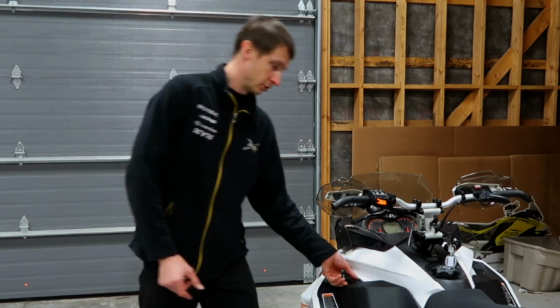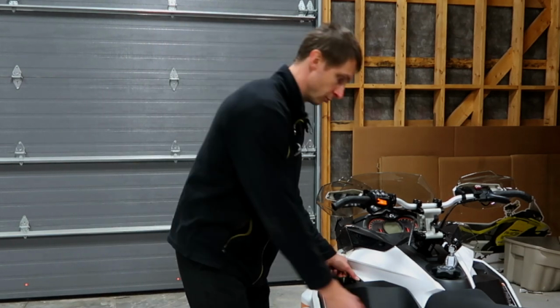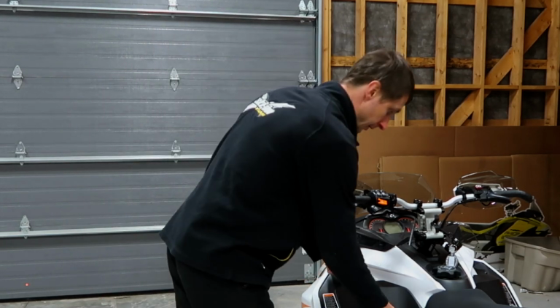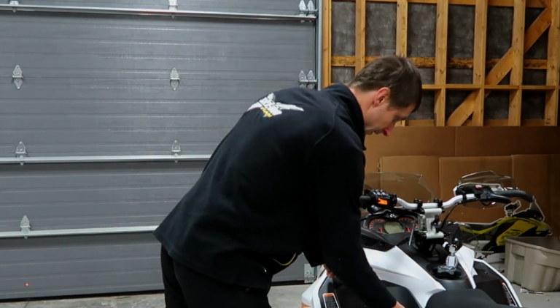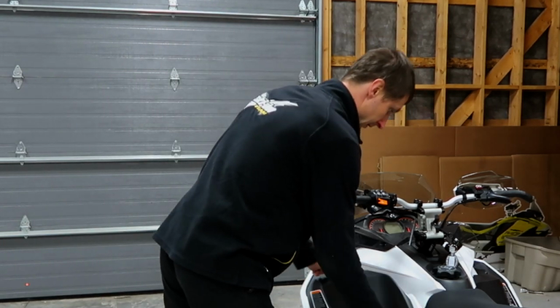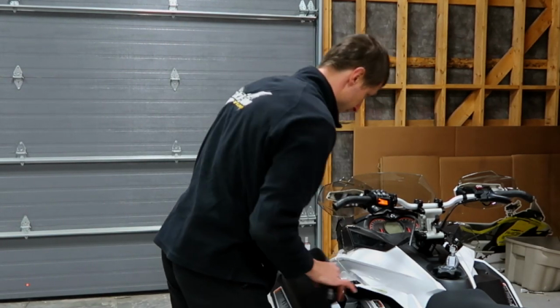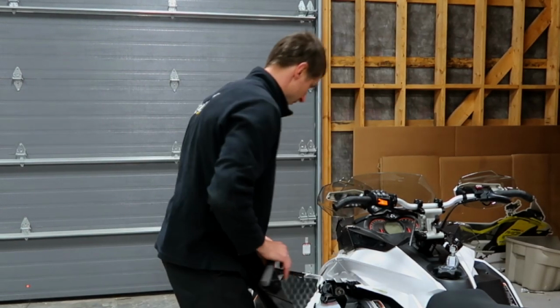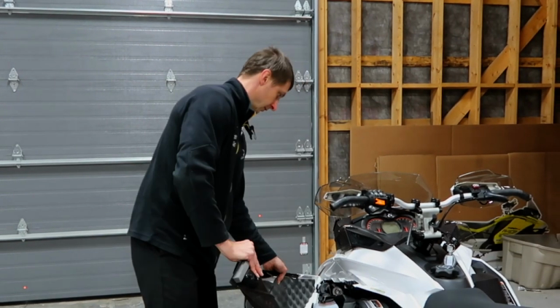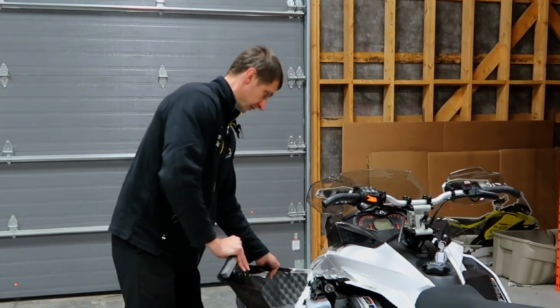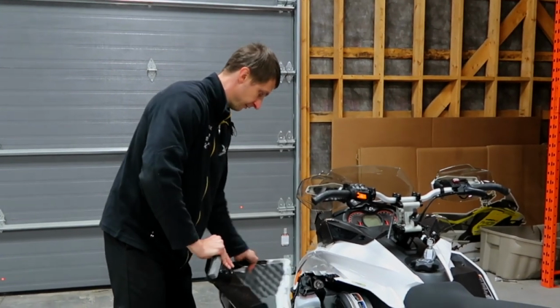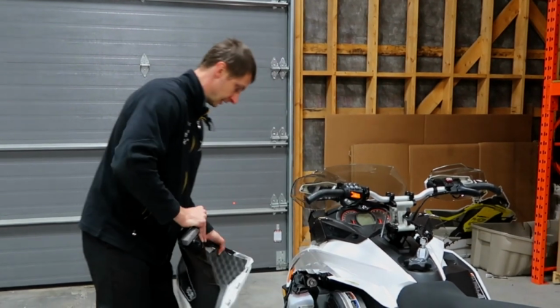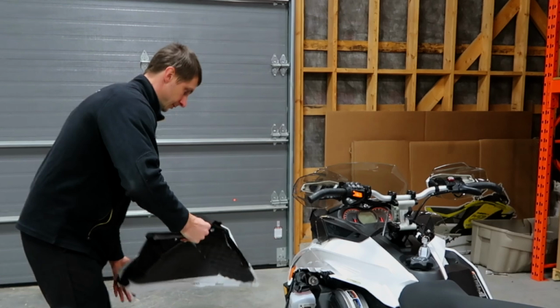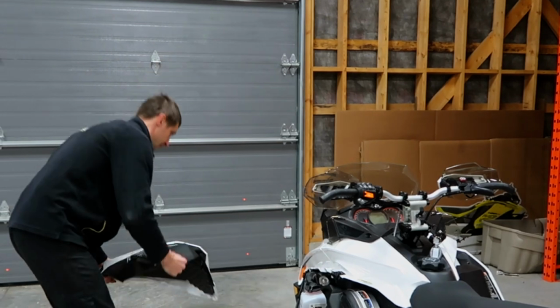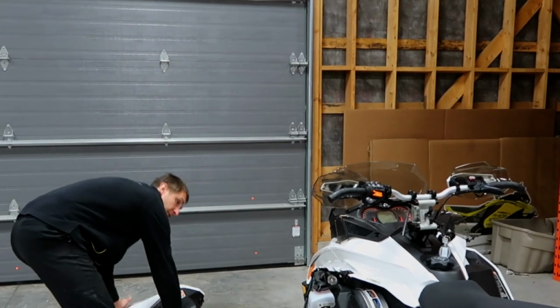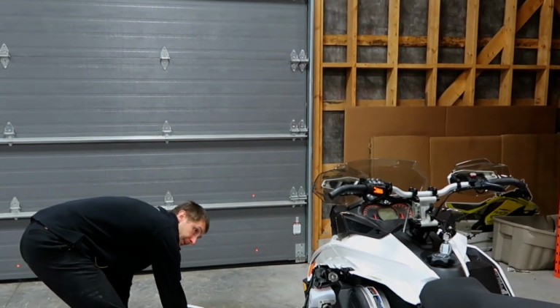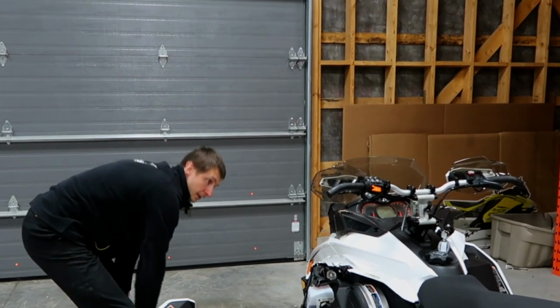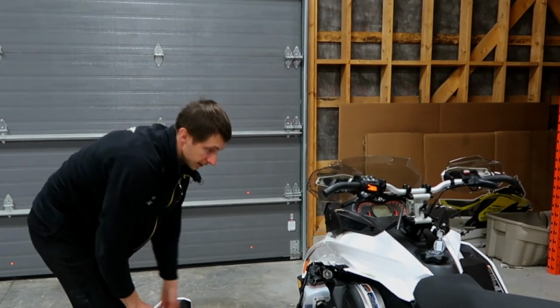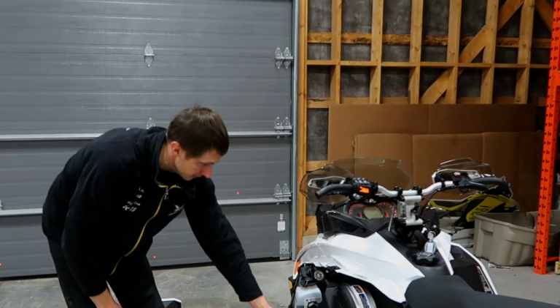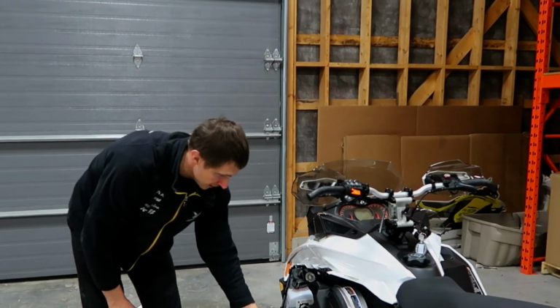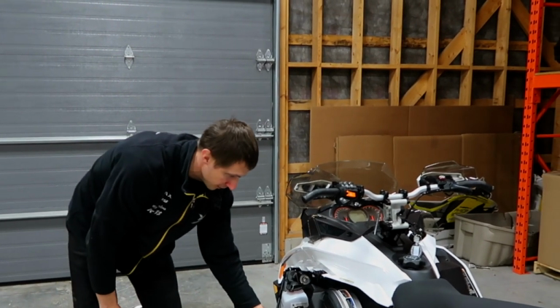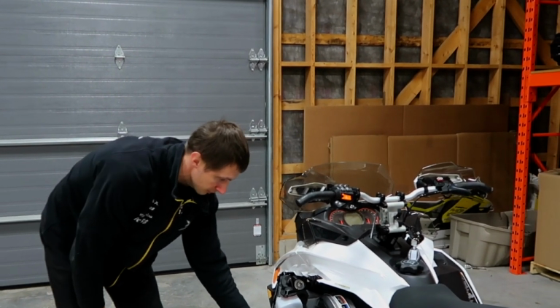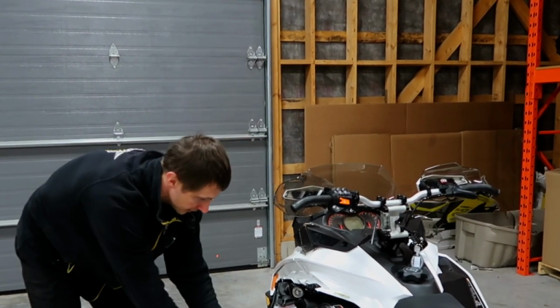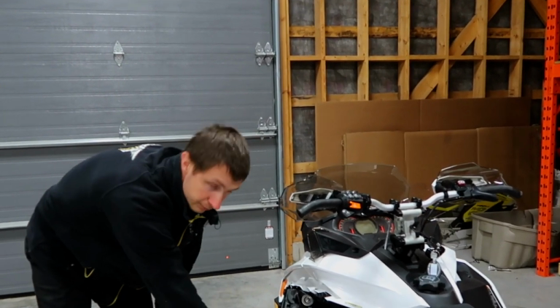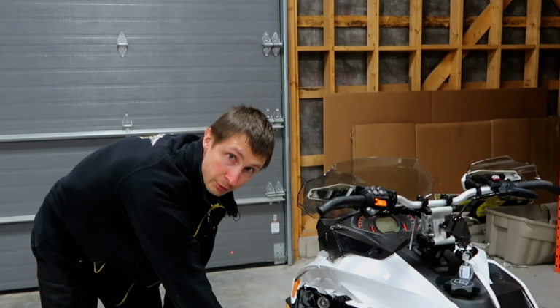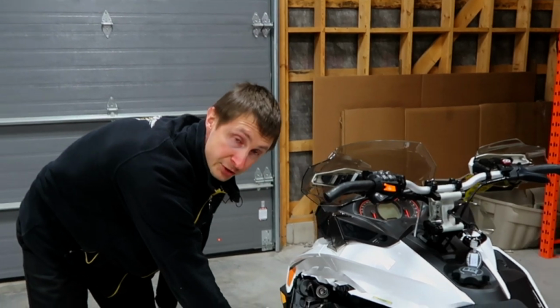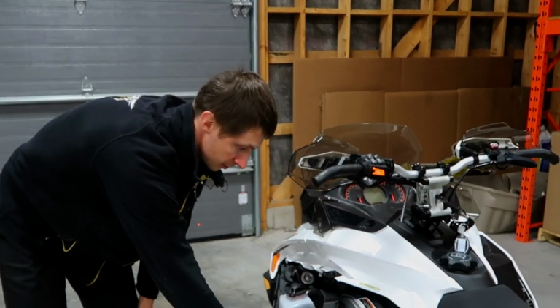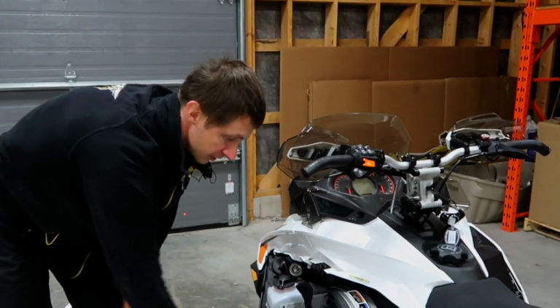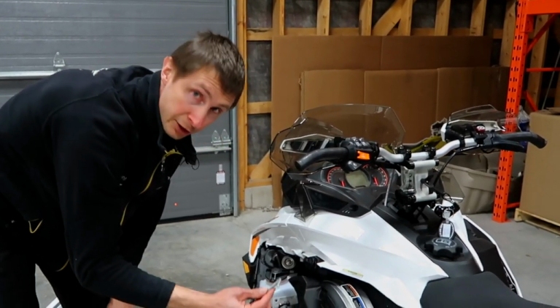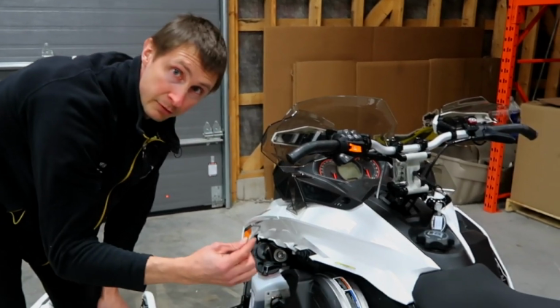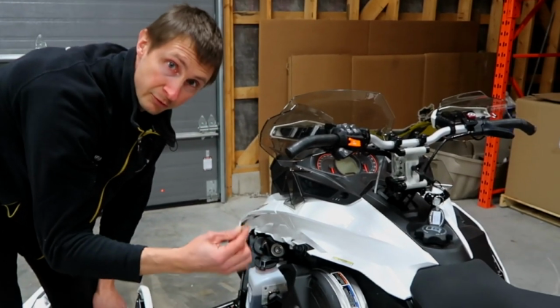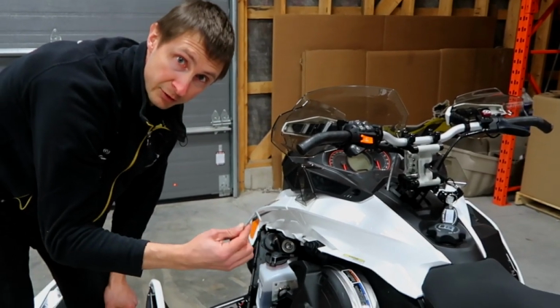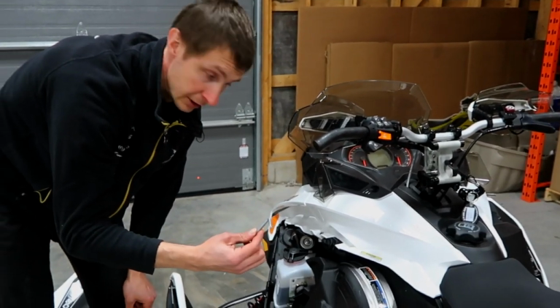We're gonna open the door and lift it off forward like this, set it down over here, and it takes your belt tool. That's how you adjust your P-Drive clickers.